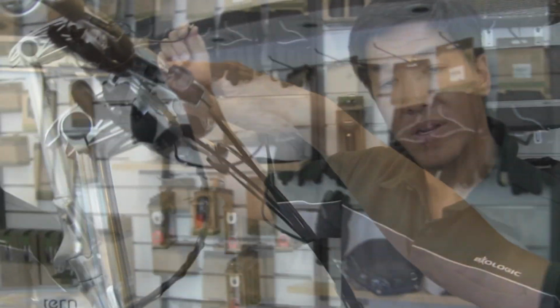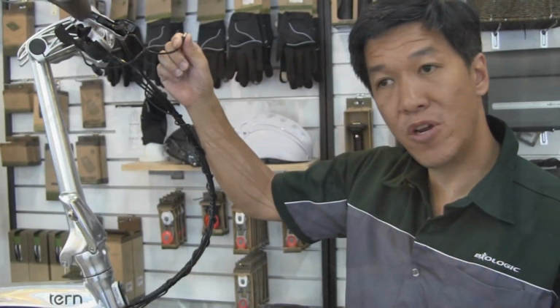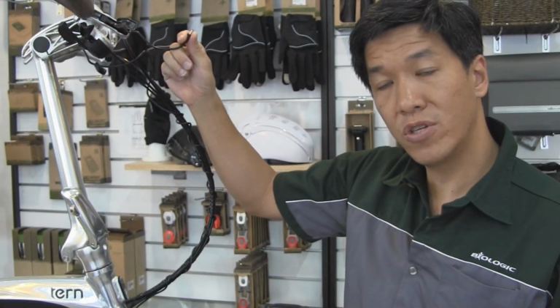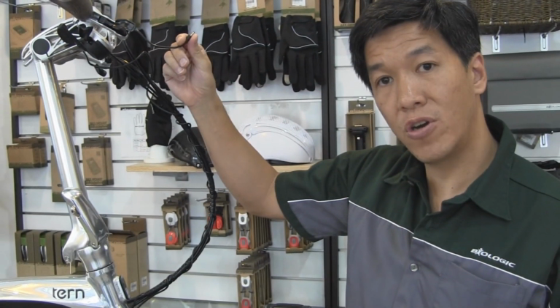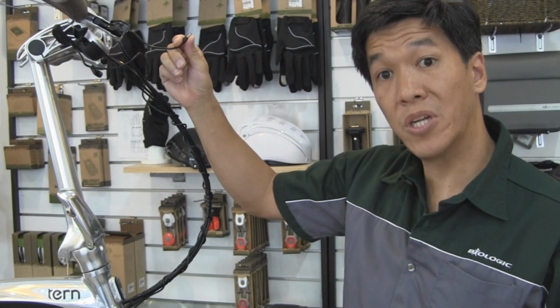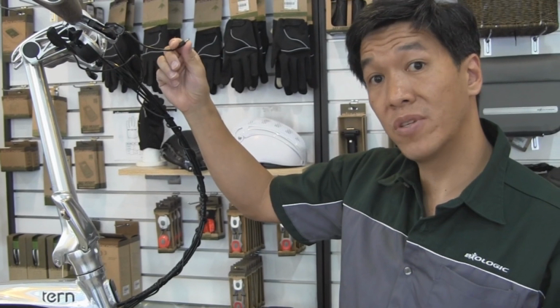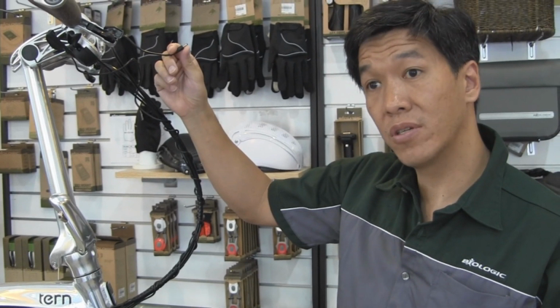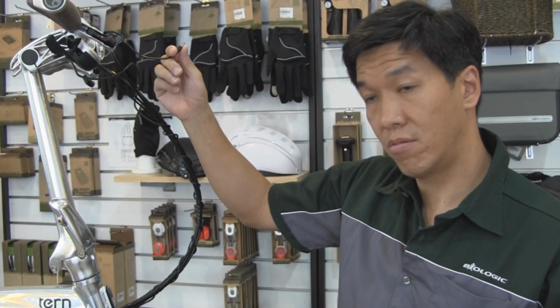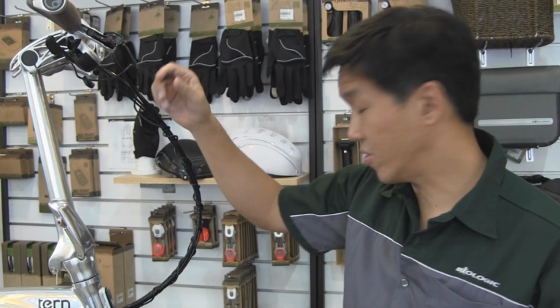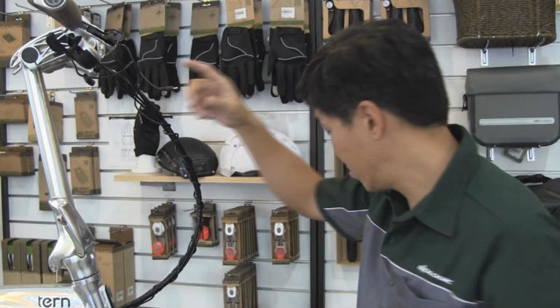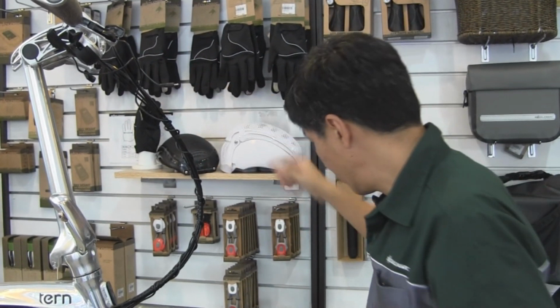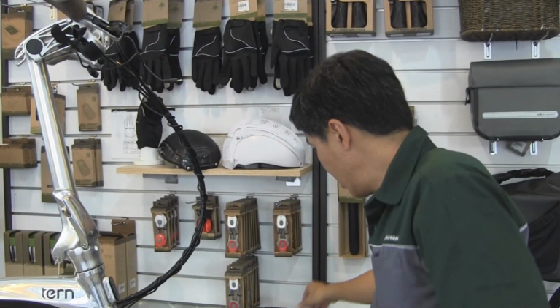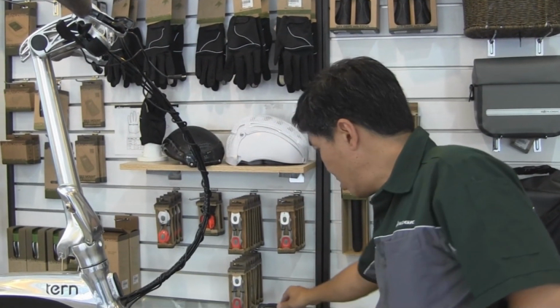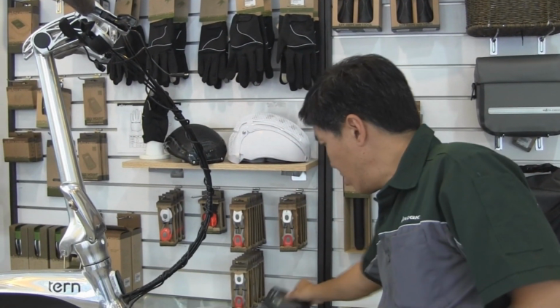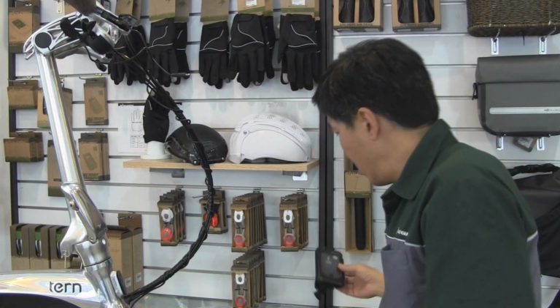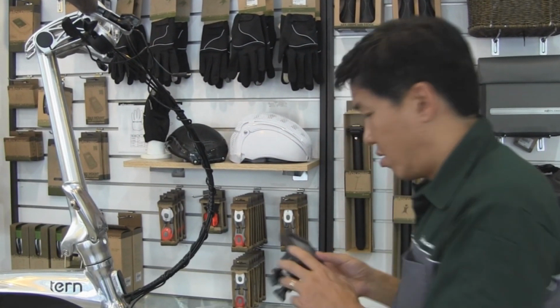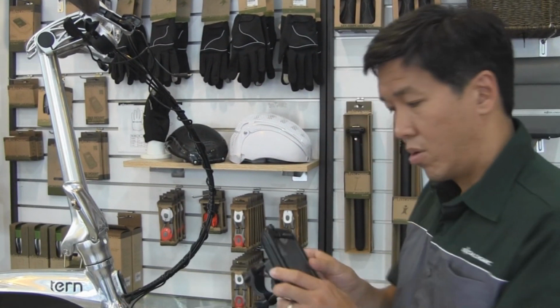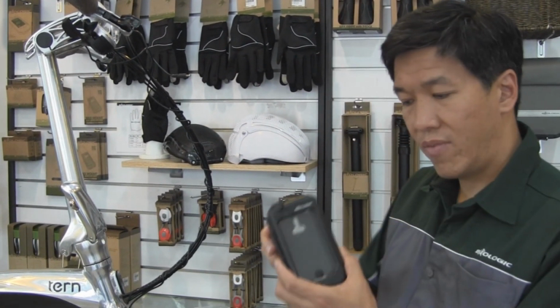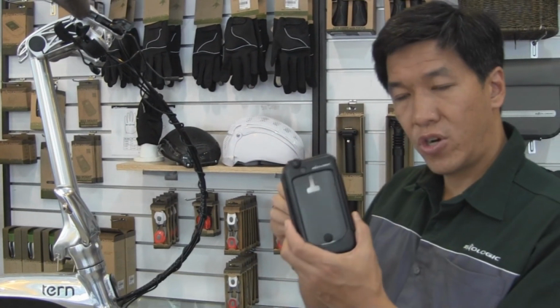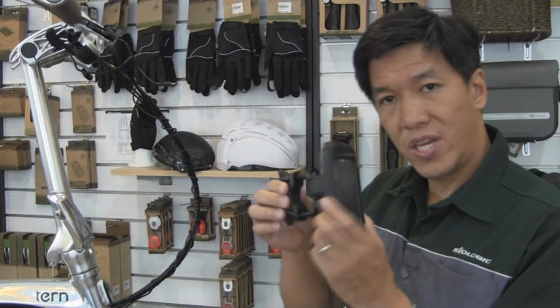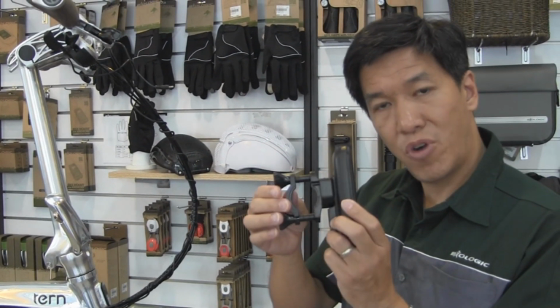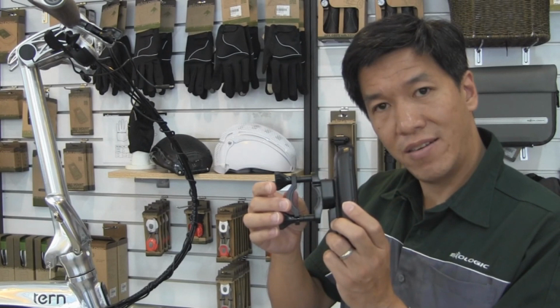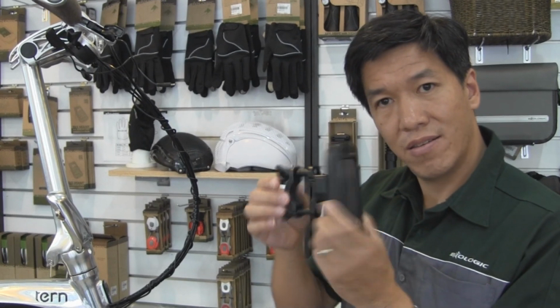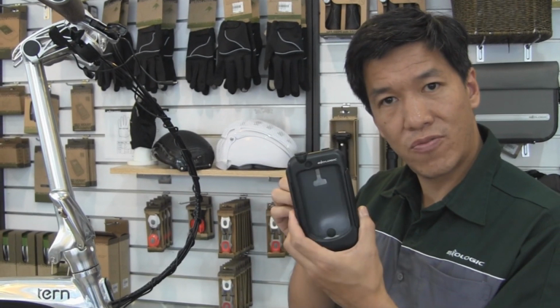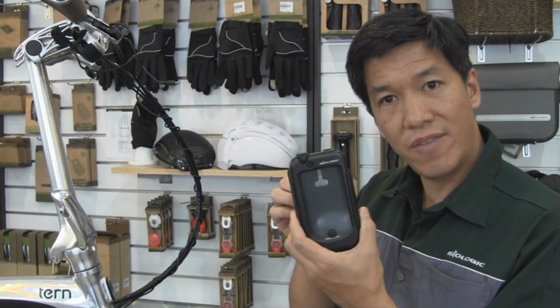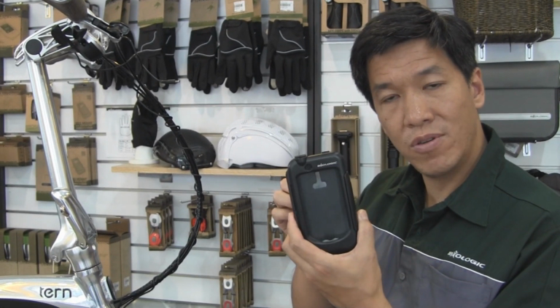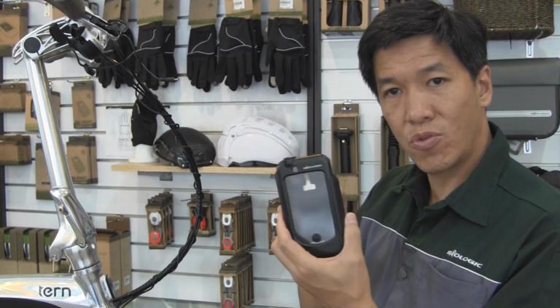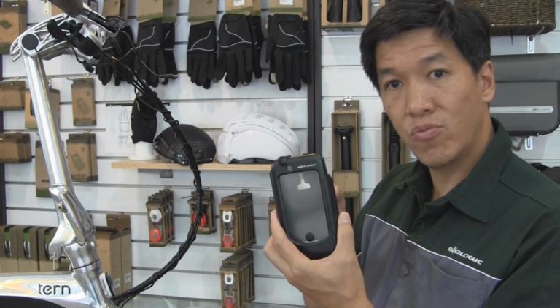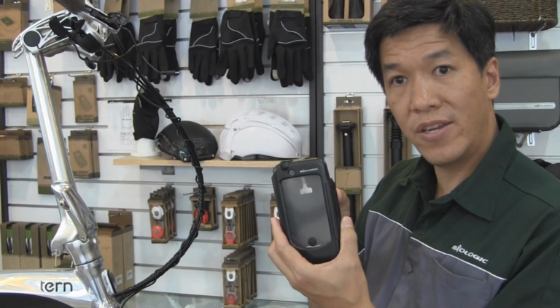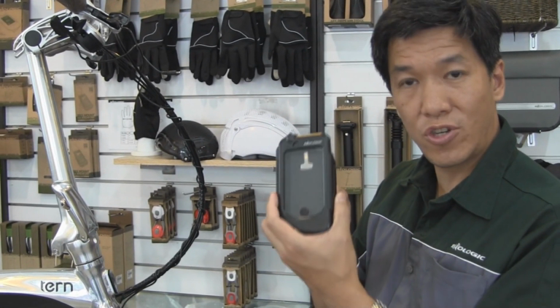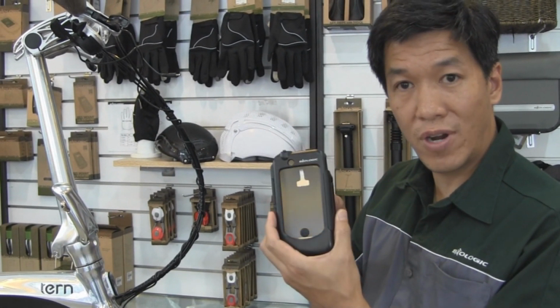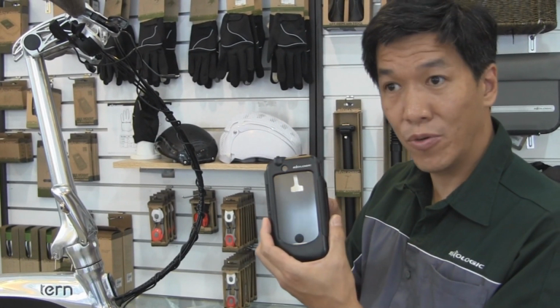Now from here you can charge a bunch of different things. We have a recharge case and bracket. This is for an iPhone, so while you ride you can charge your iPhone.